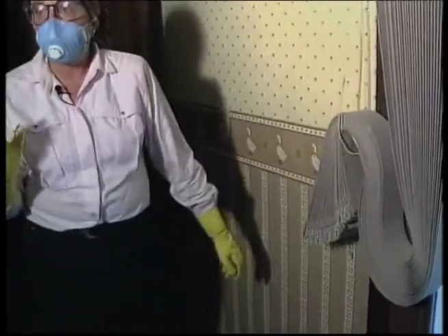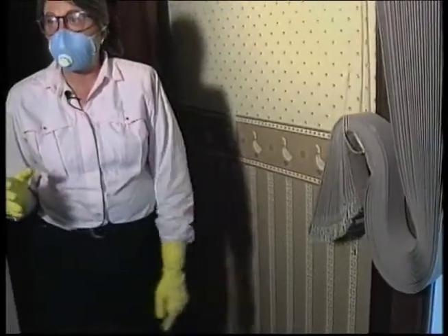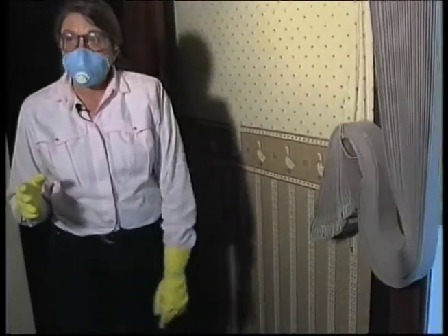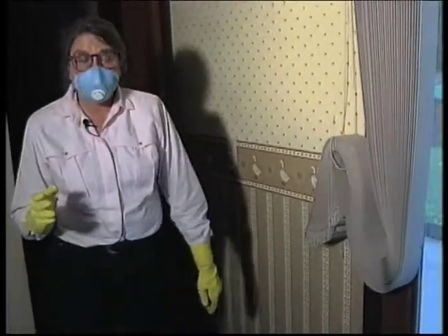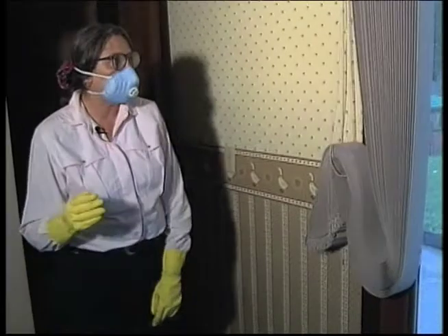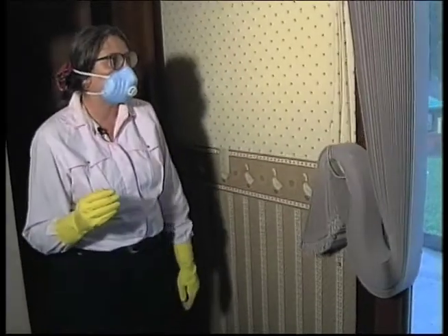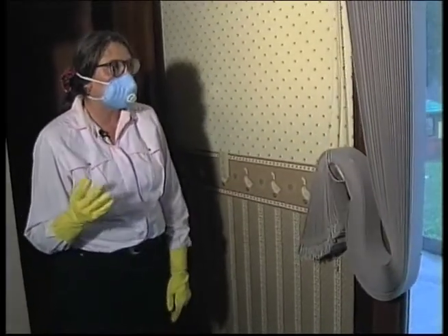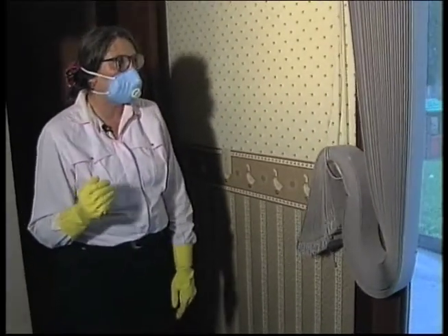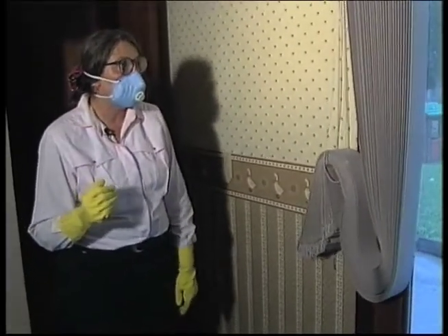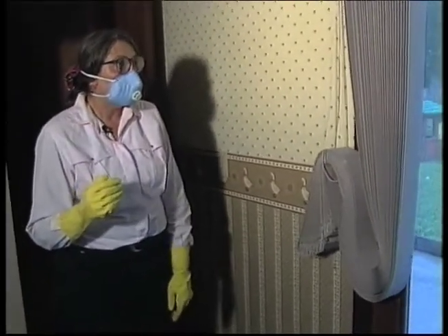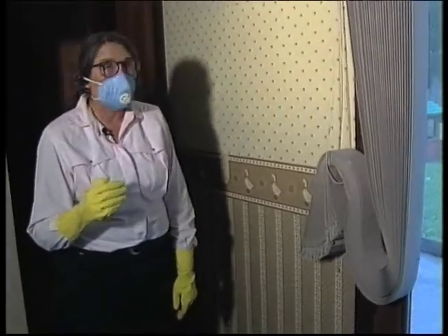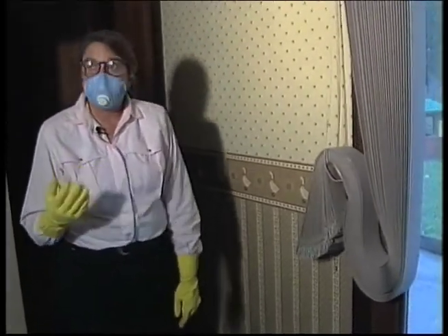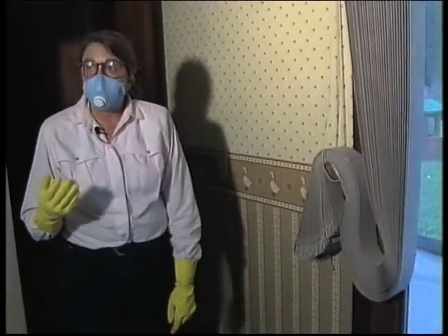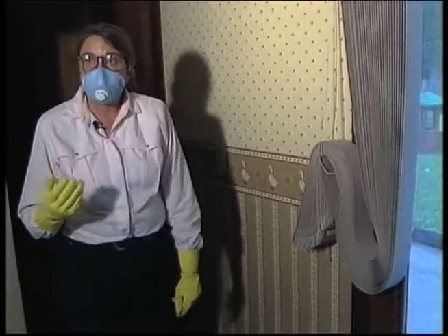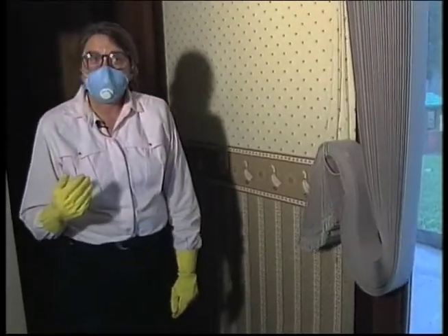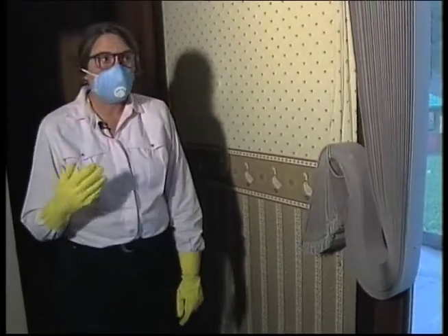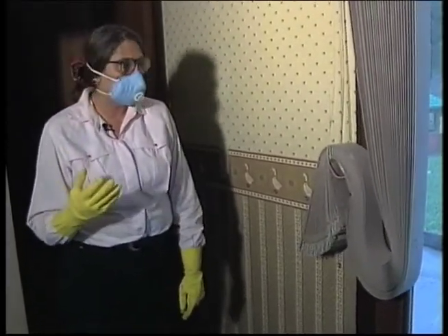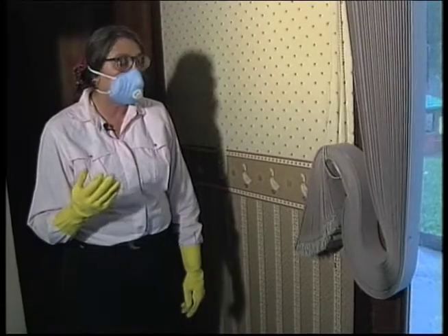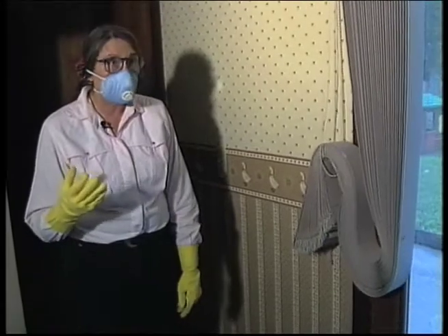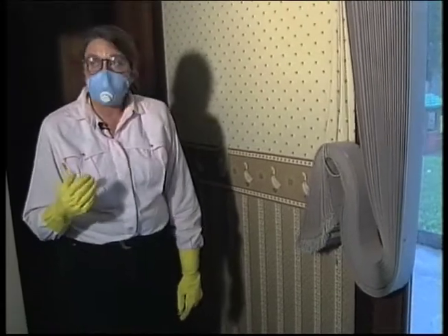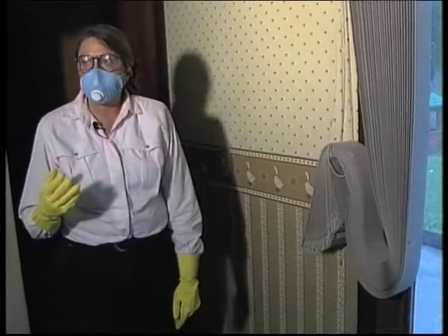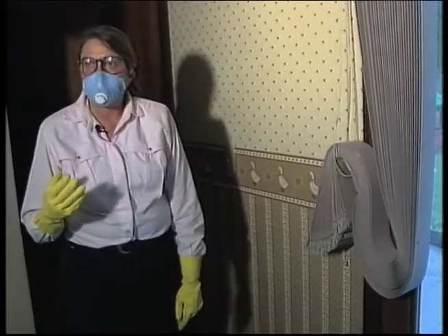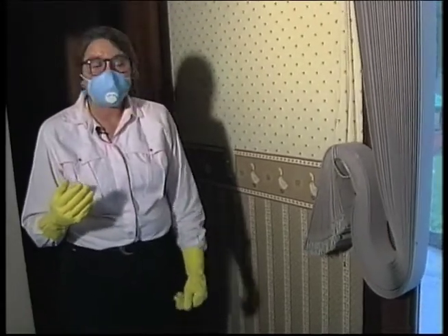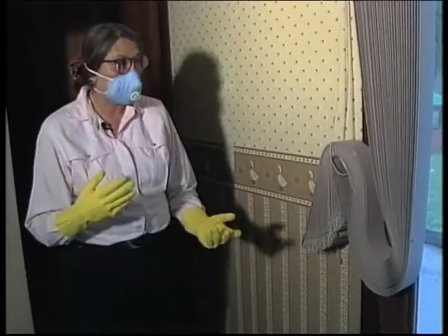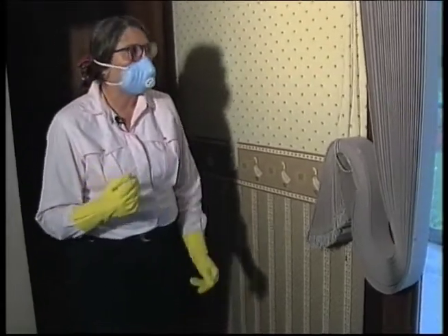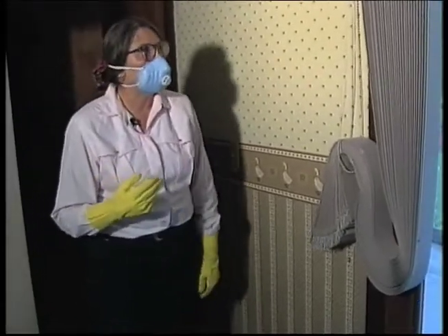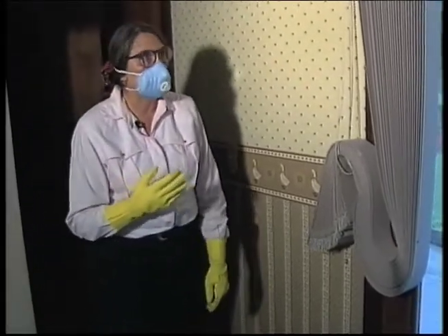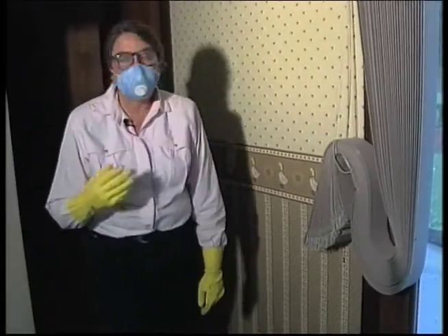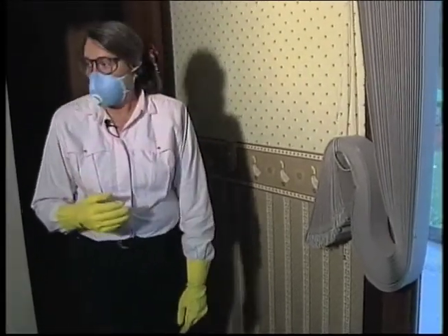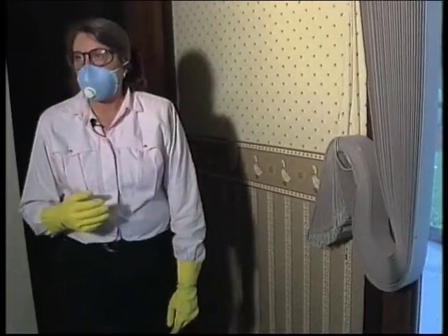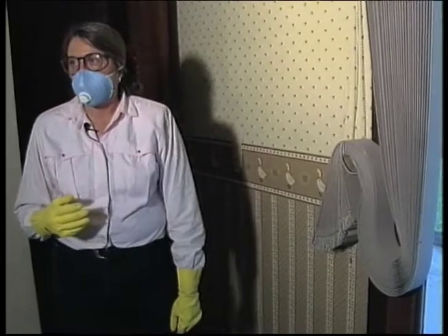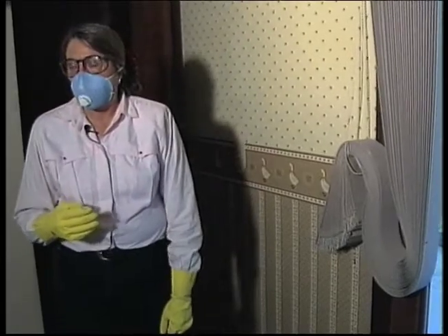Dry cleaning is effective at sanitizing and cleaning. So basically, if it's a dry-cleanable product and it's not already ruined because it's flood-soaked, that is a good alternative for getting some of these materials cleaned up.